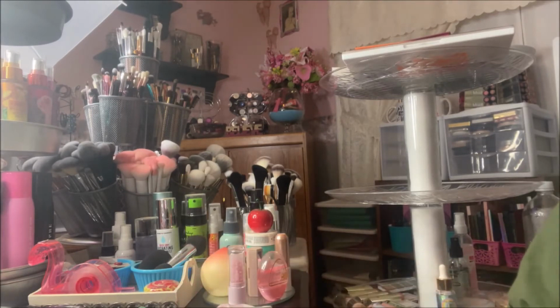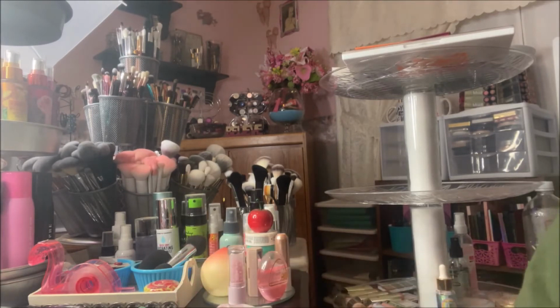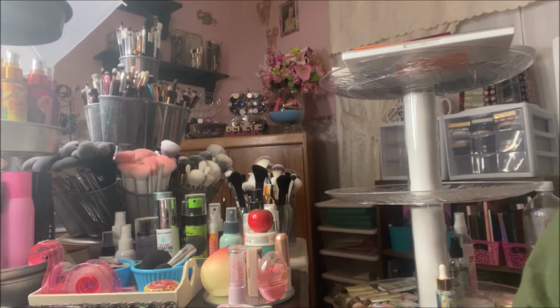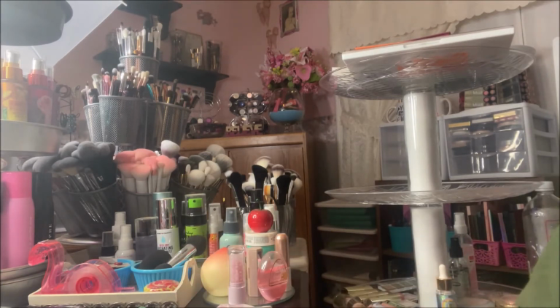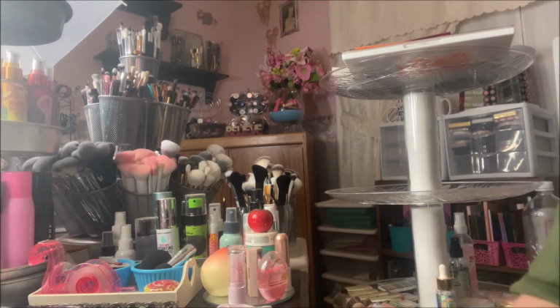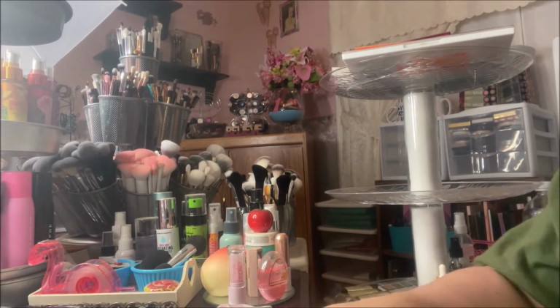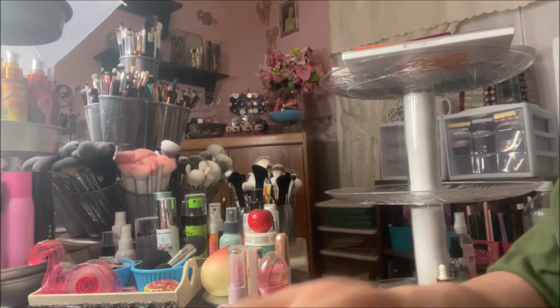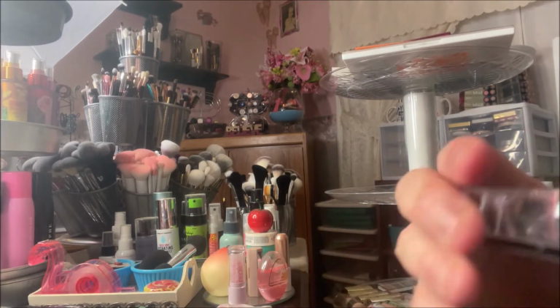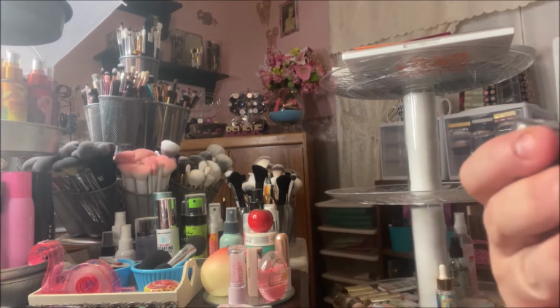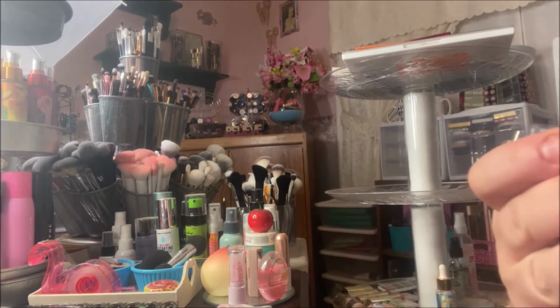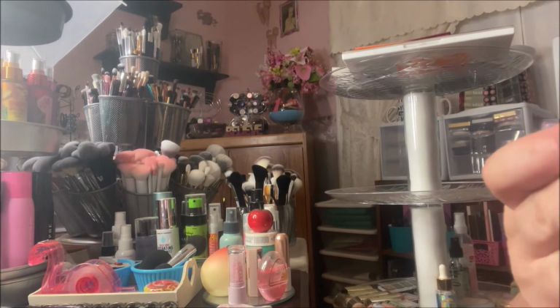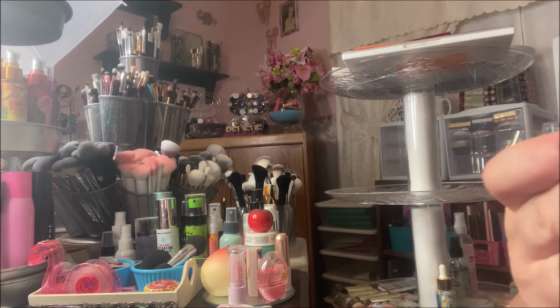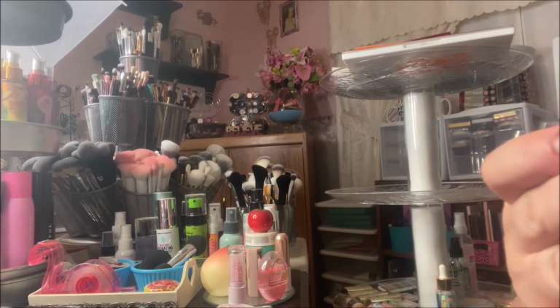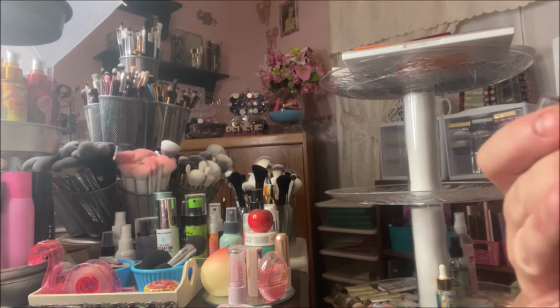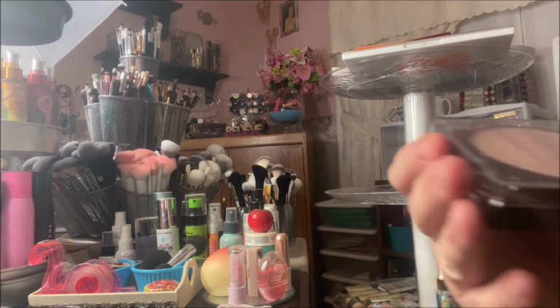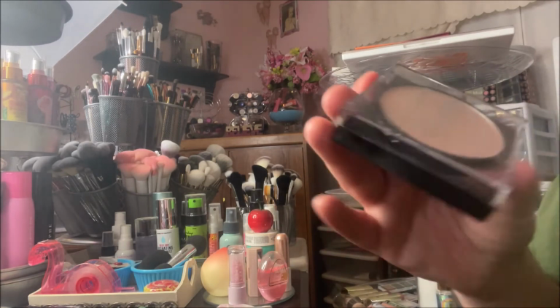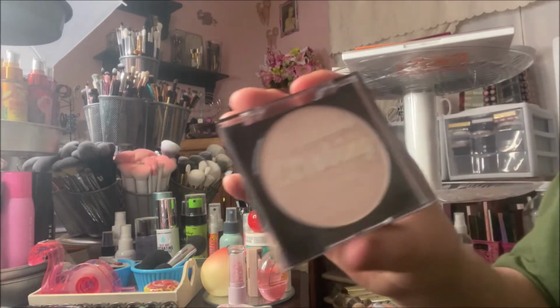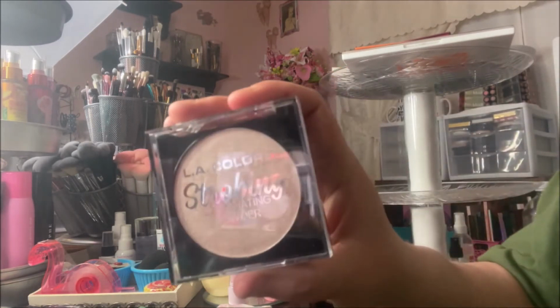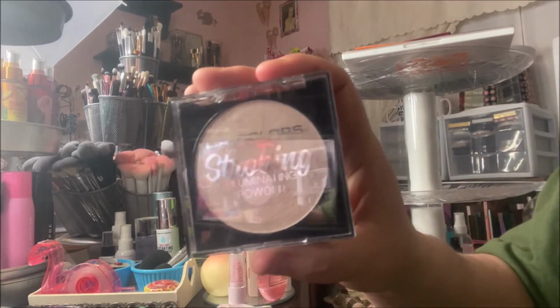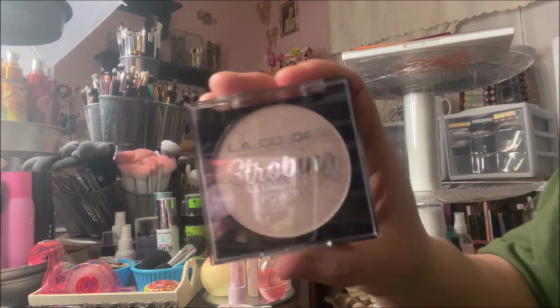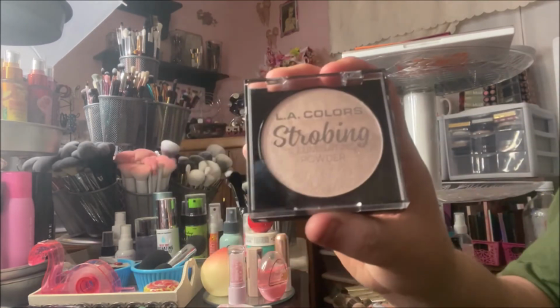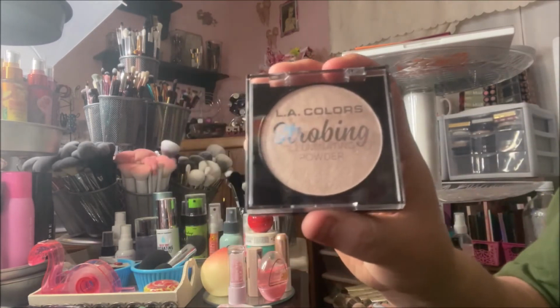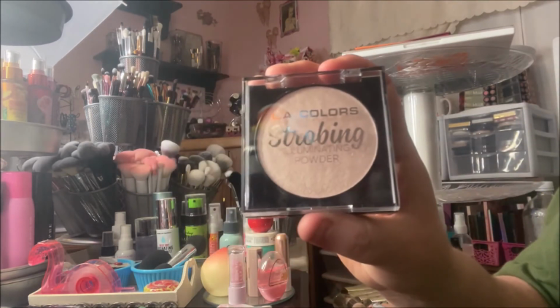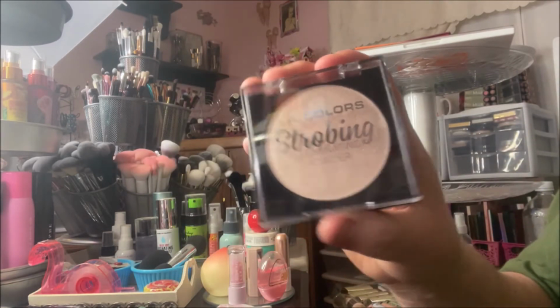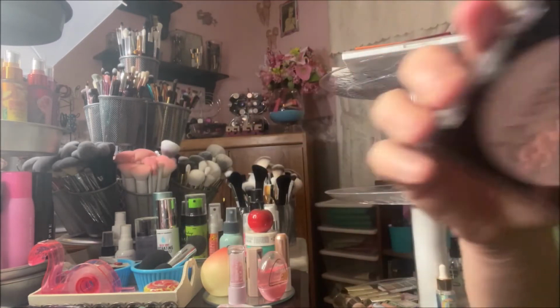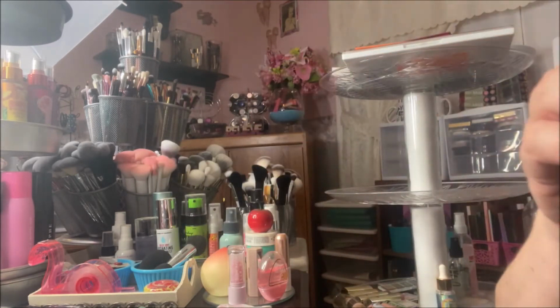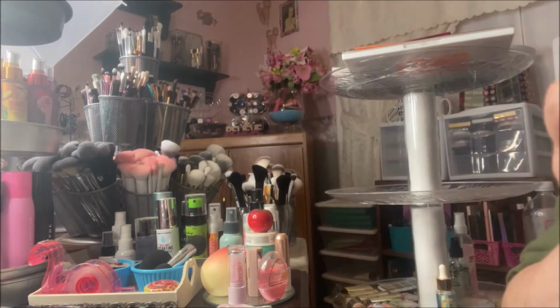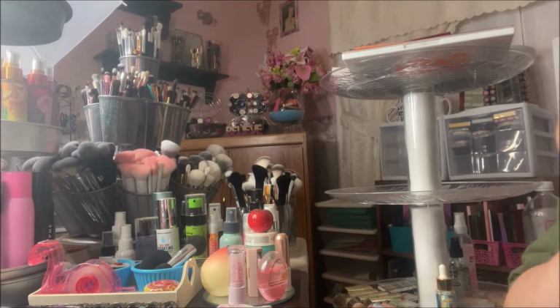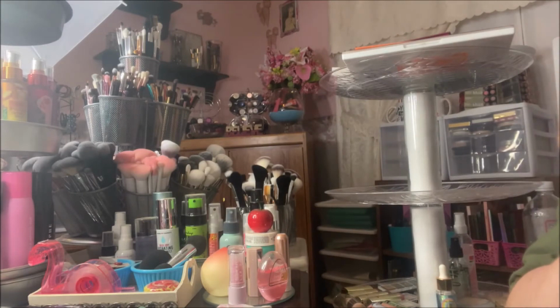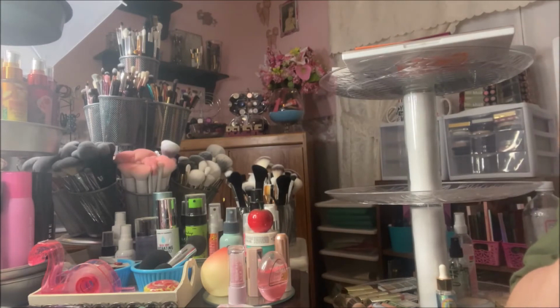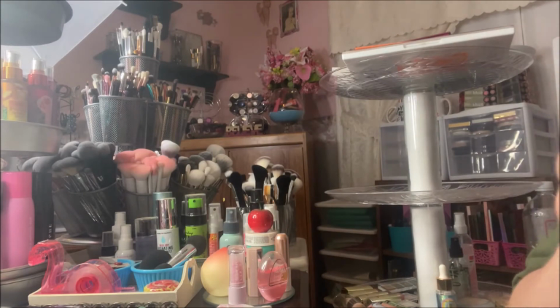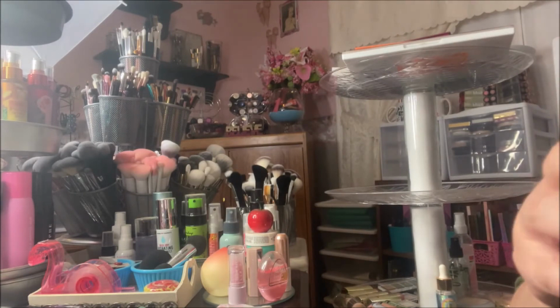My favorite drugstore highlighter right now is the LA Colors Strobing Highlighter, and it's in the shade Morning Light.